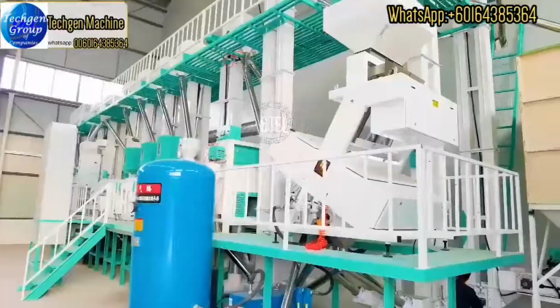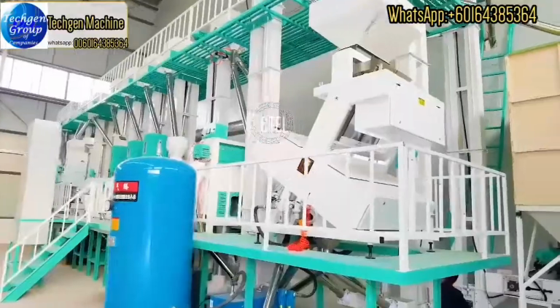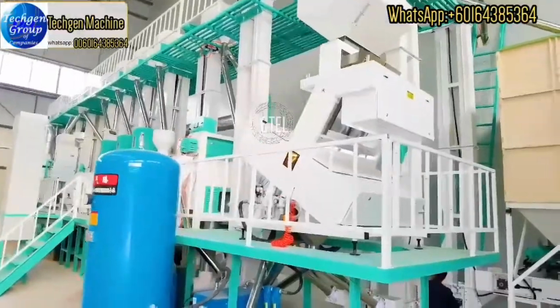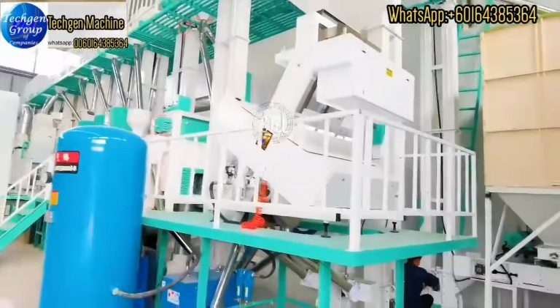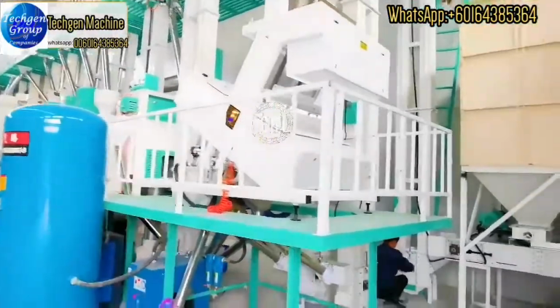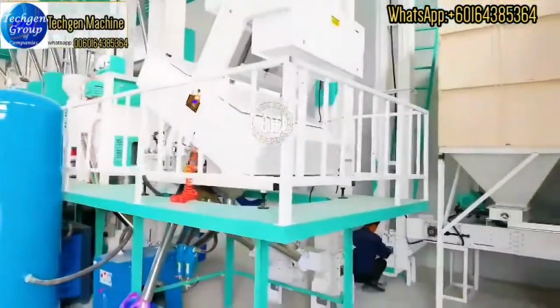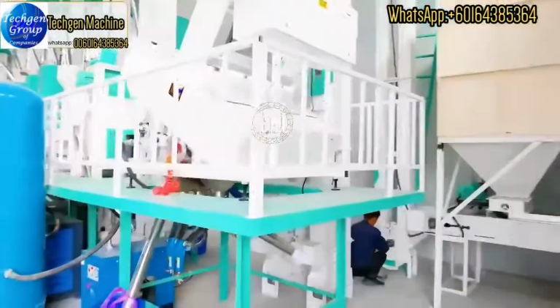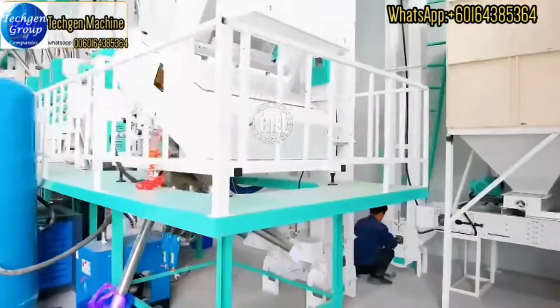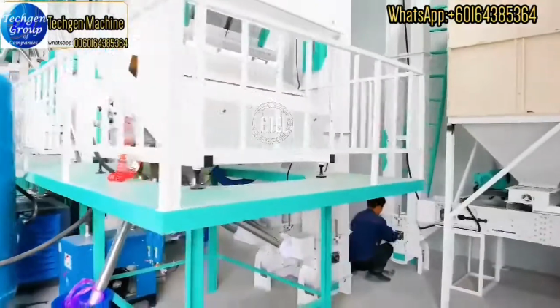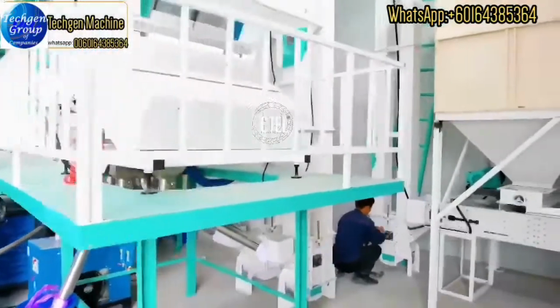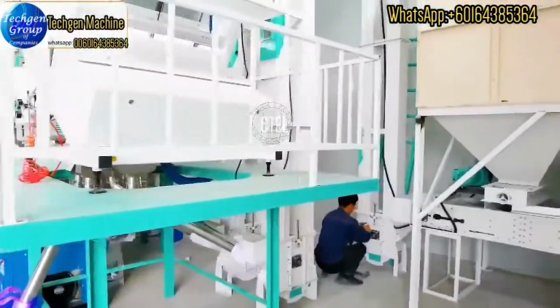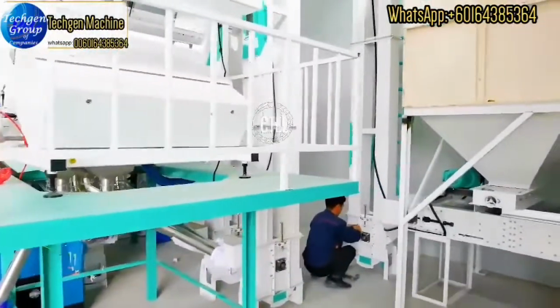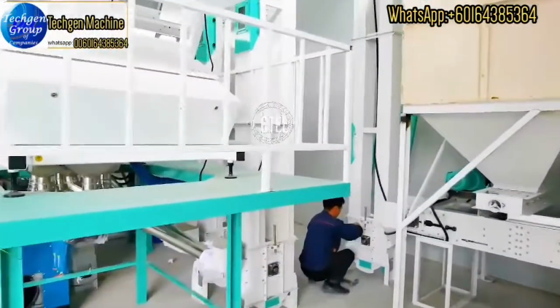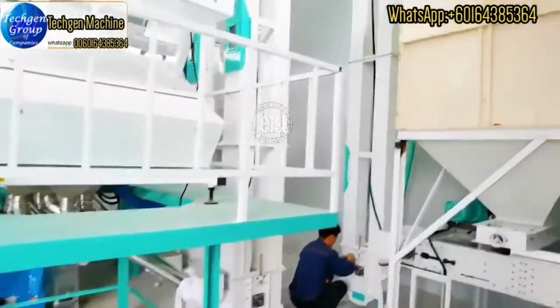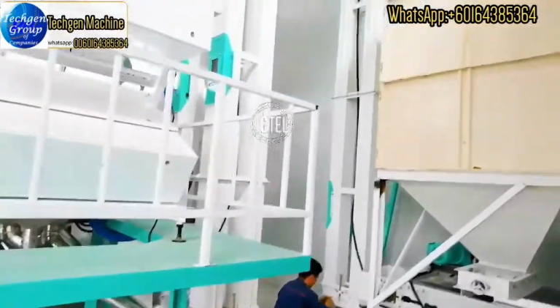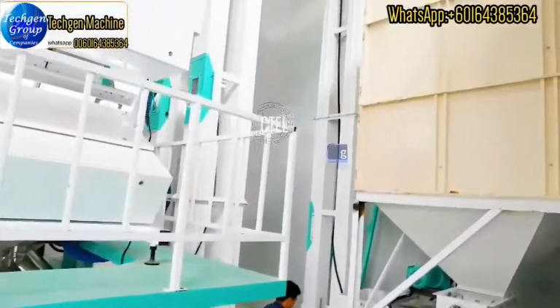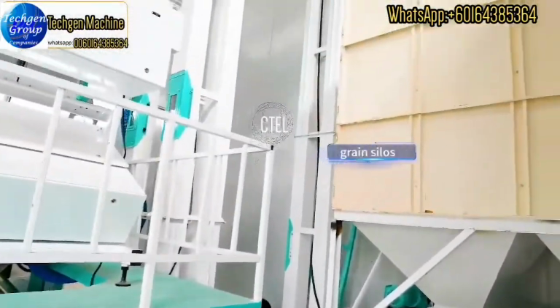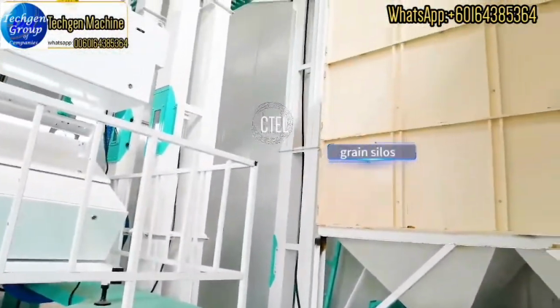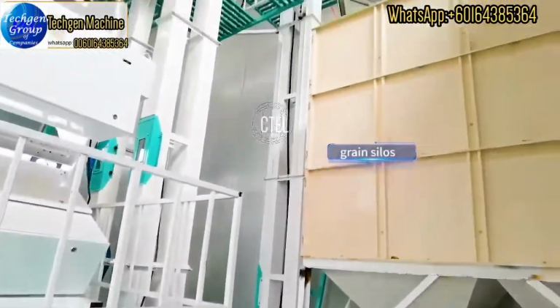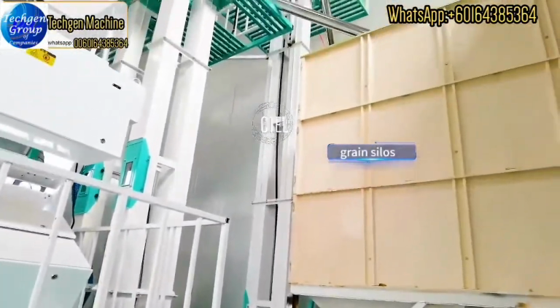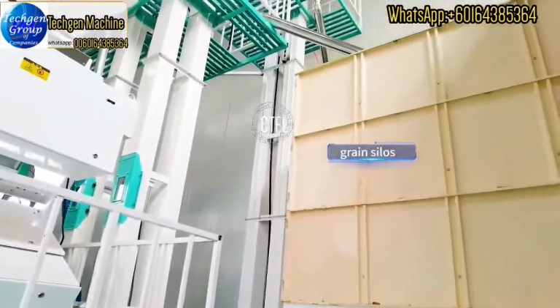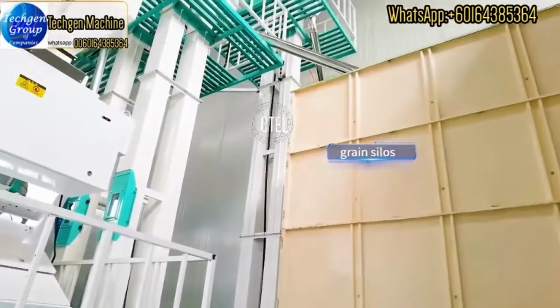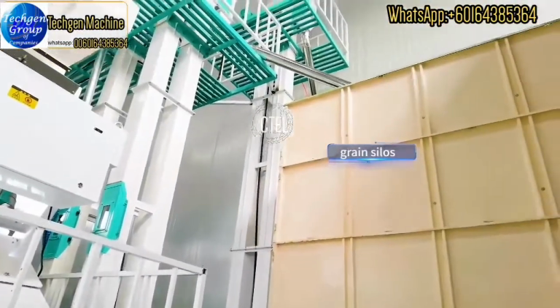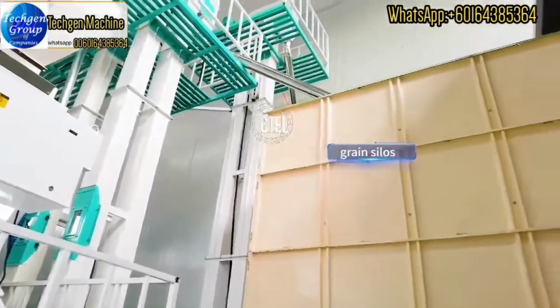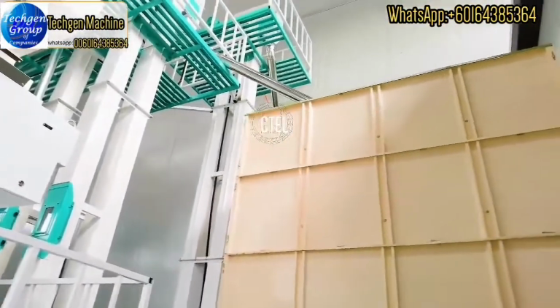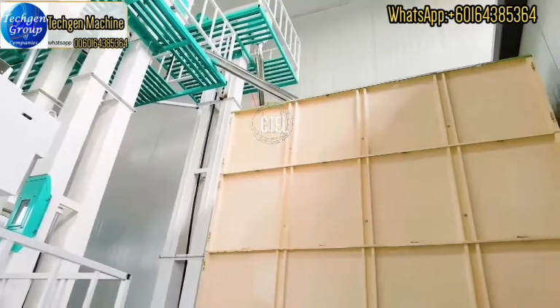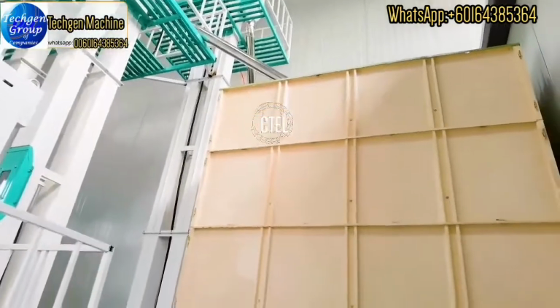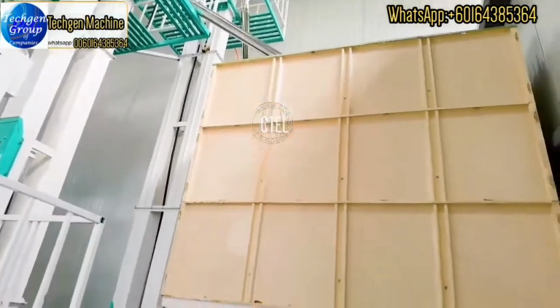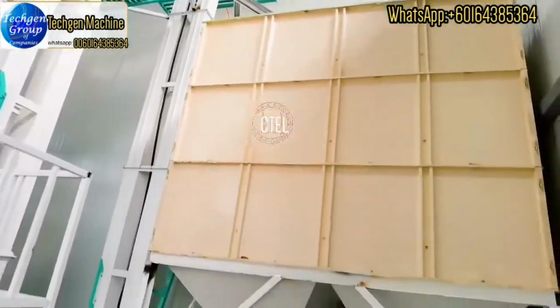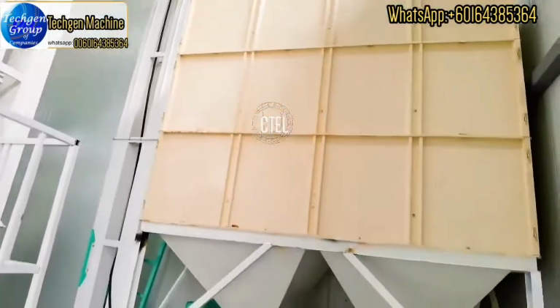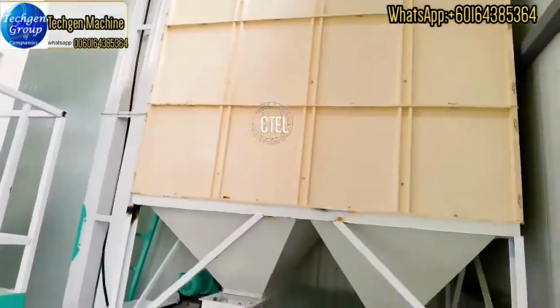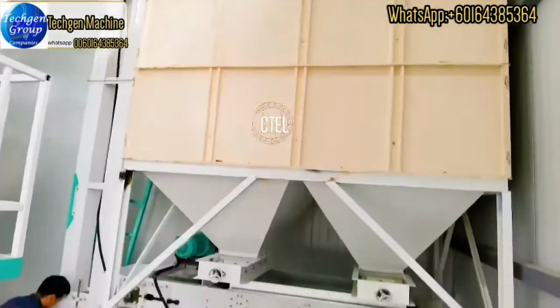And next is the green silos for finished rice. The rice will be stocked here.